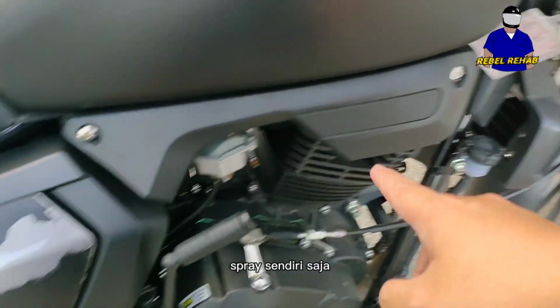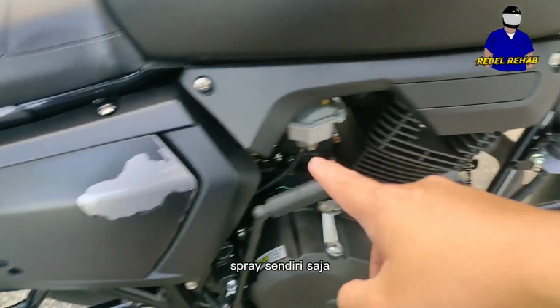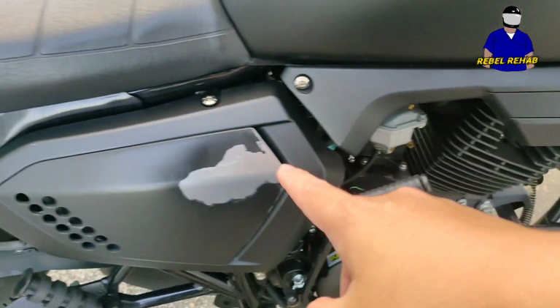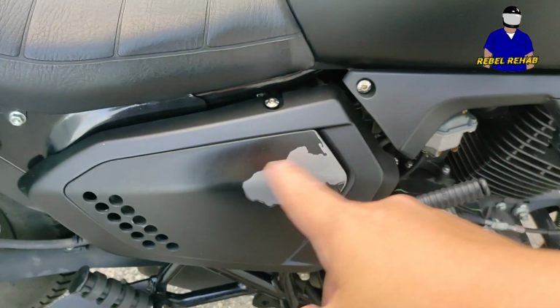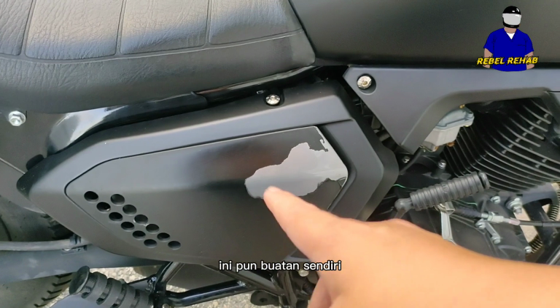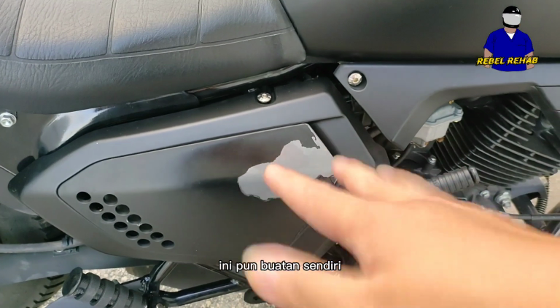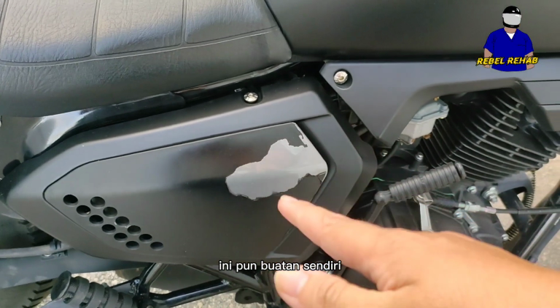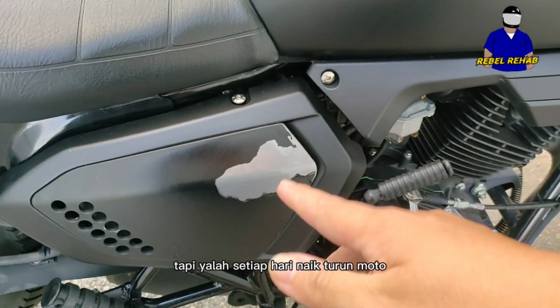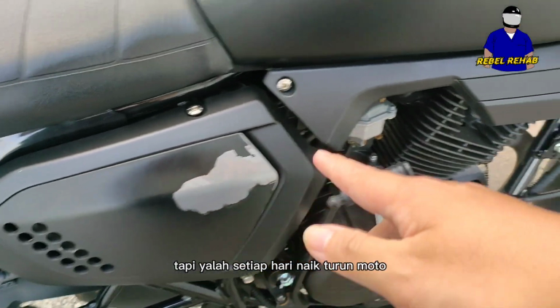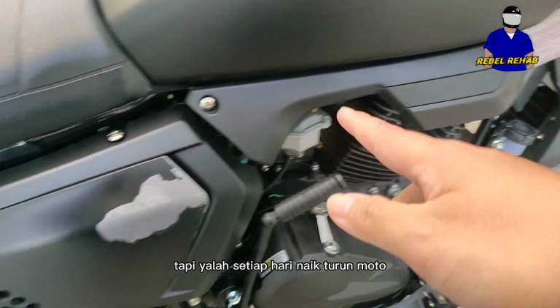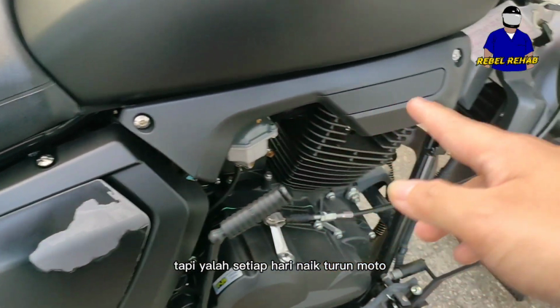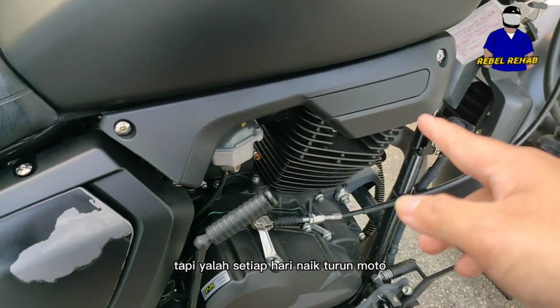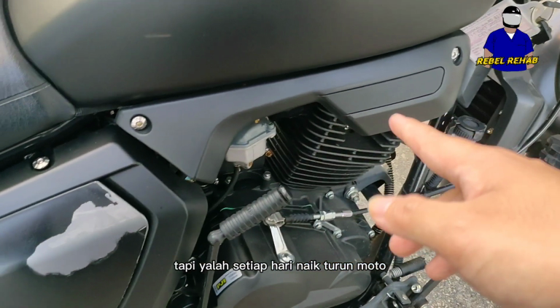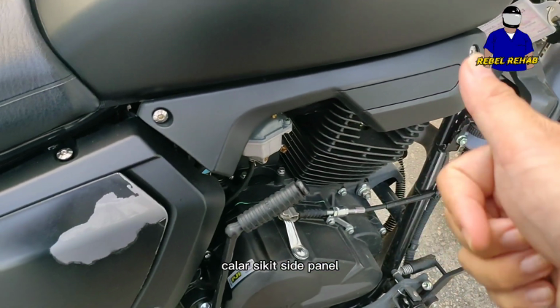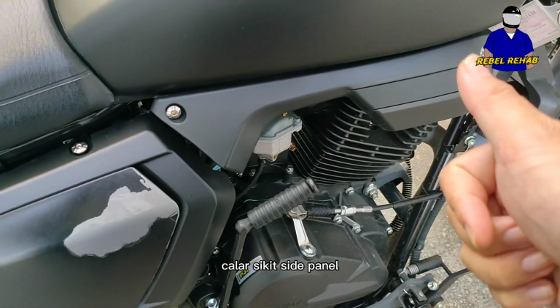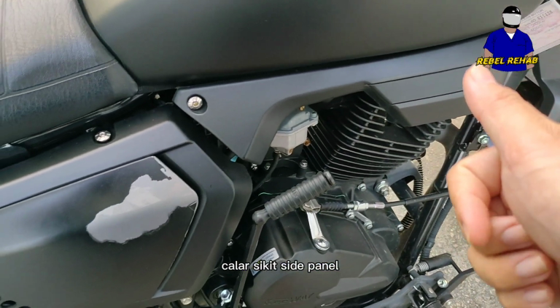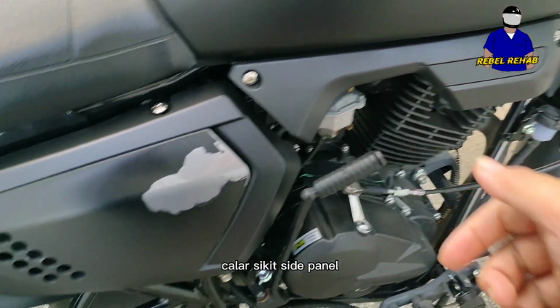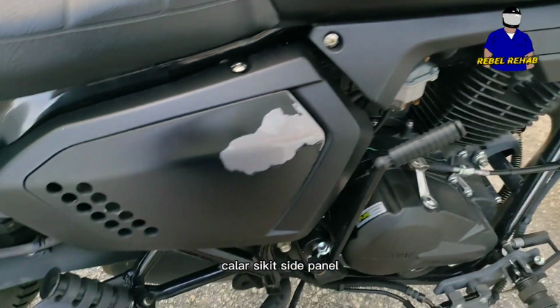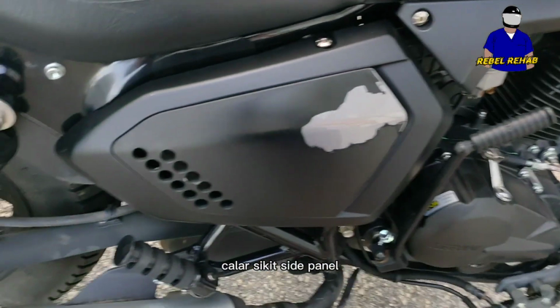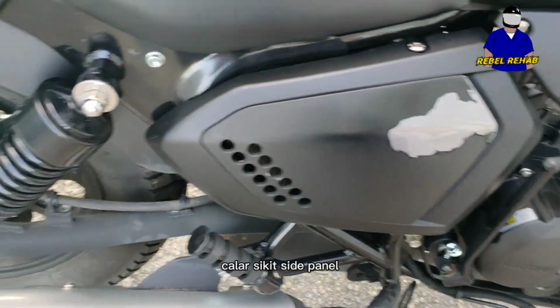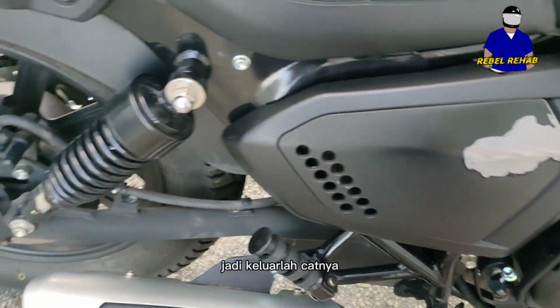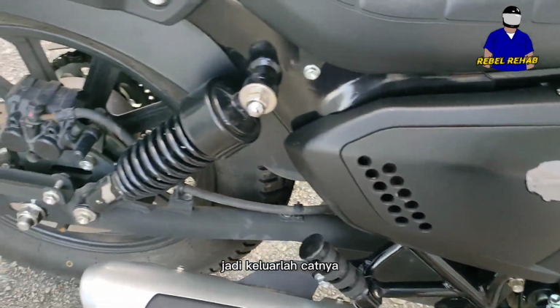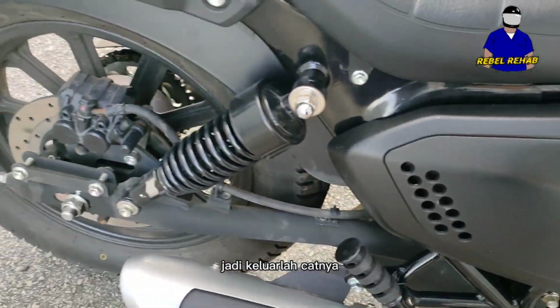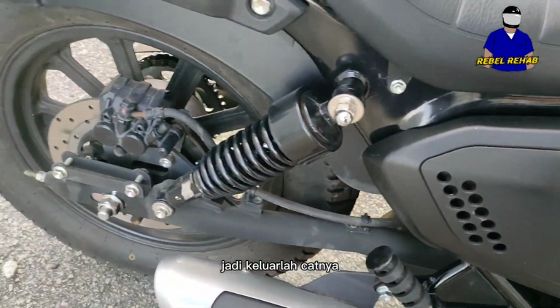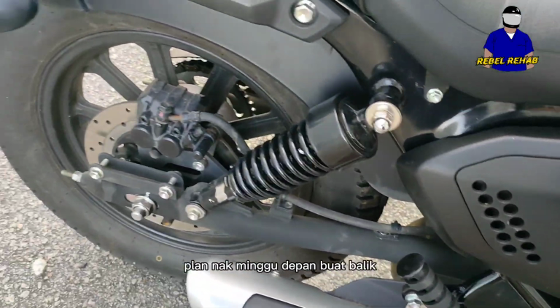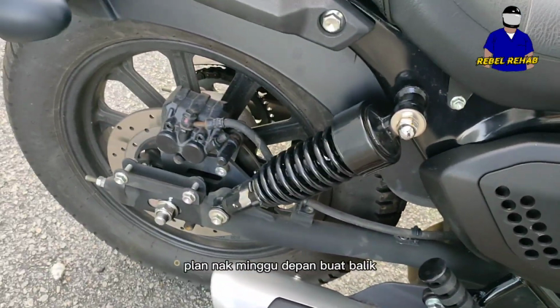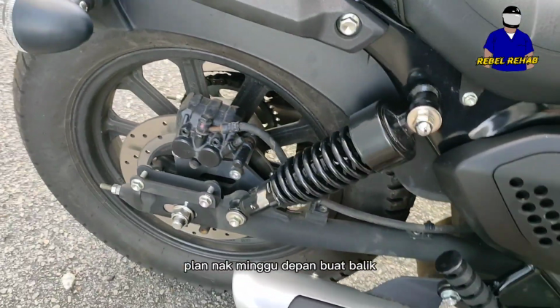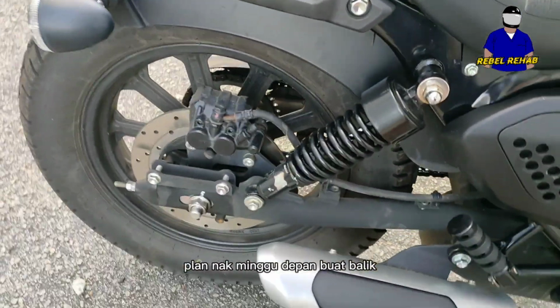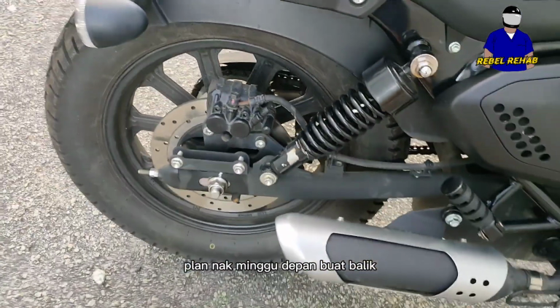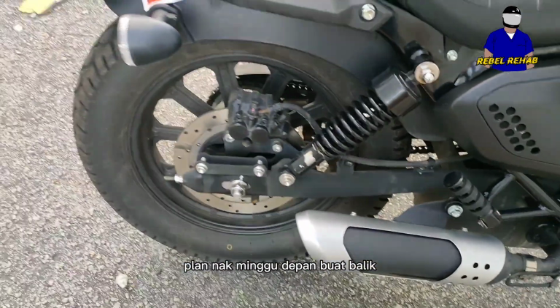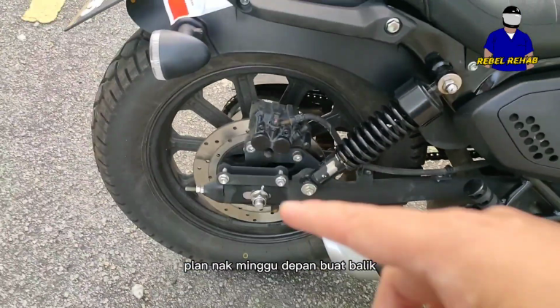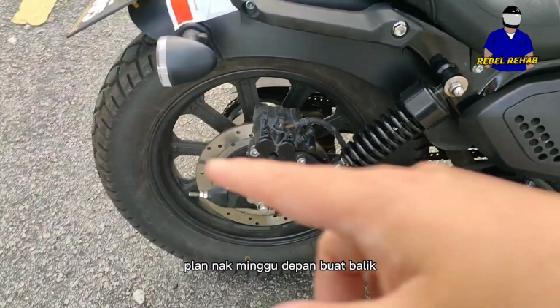Looking at the side panels, I spray painted those myself. However, going up and down the bike every day, it kind of scratches the side panel, so the paint job came off. I'm planning to redo that next weekend.